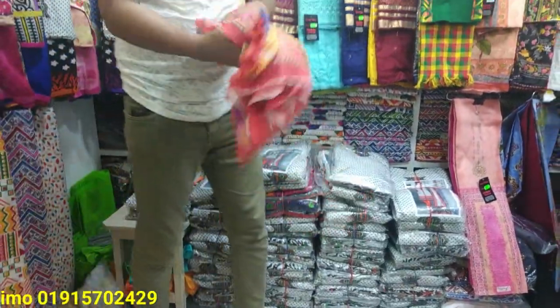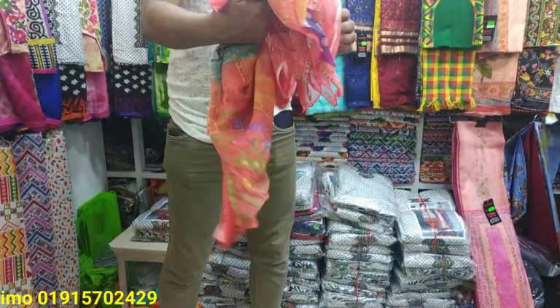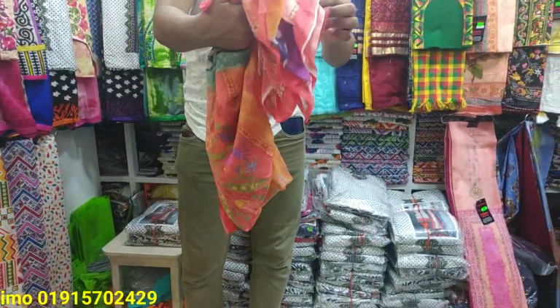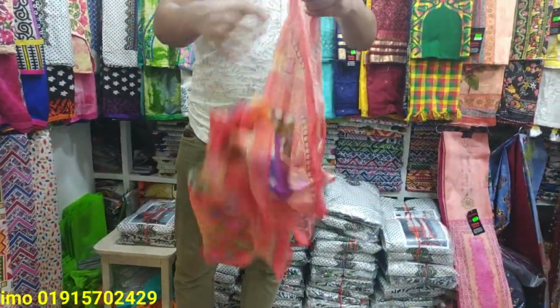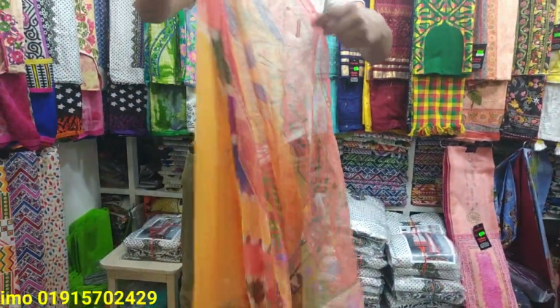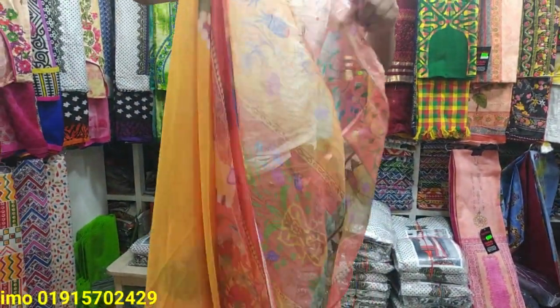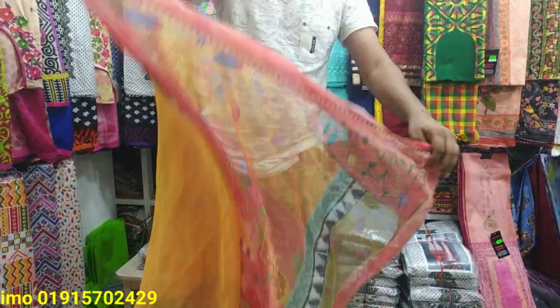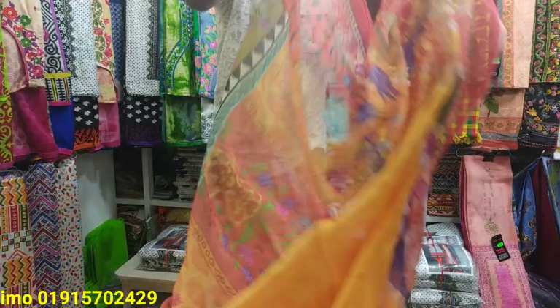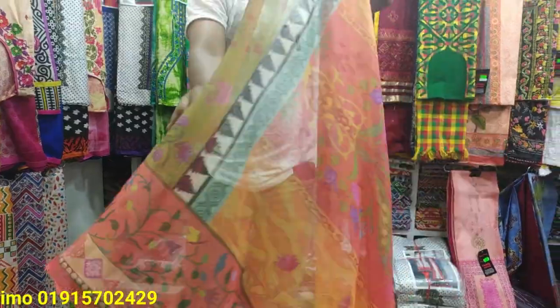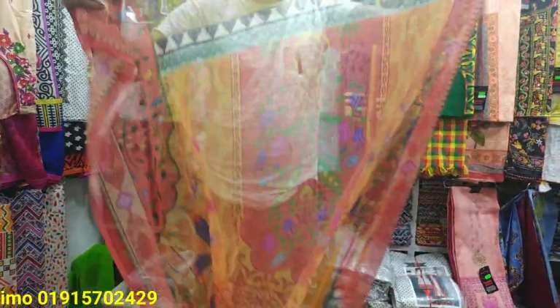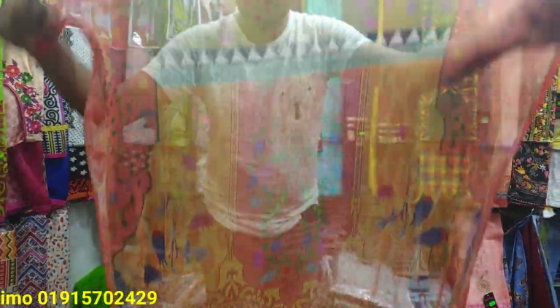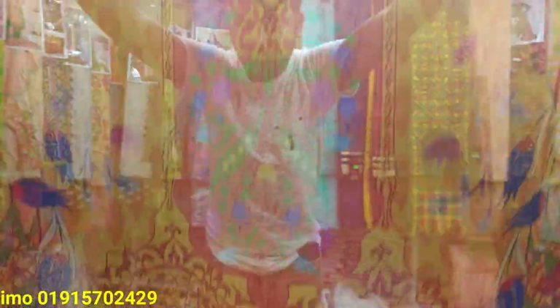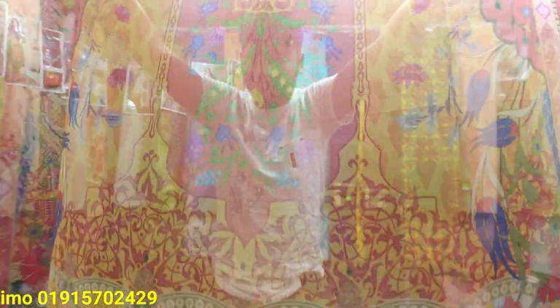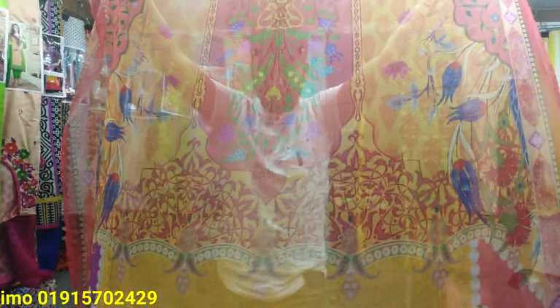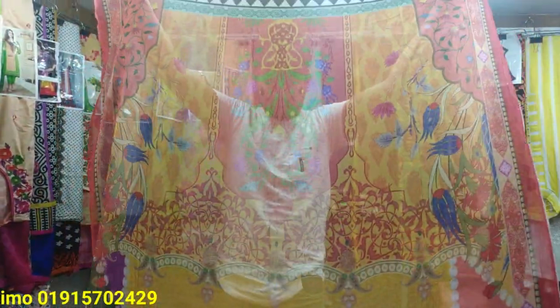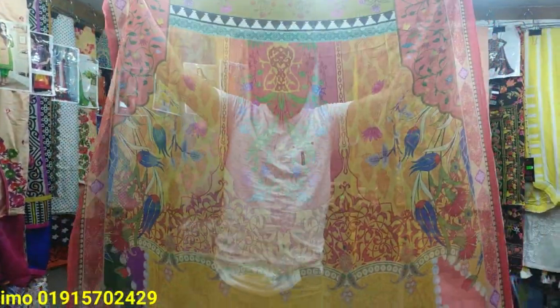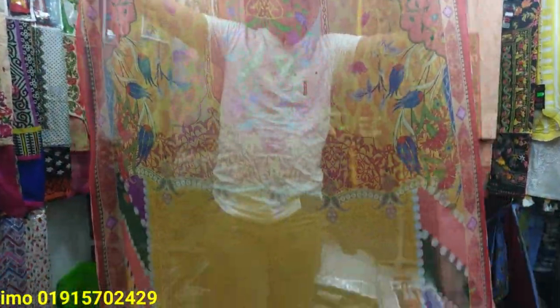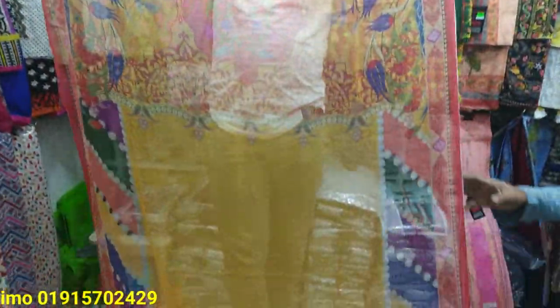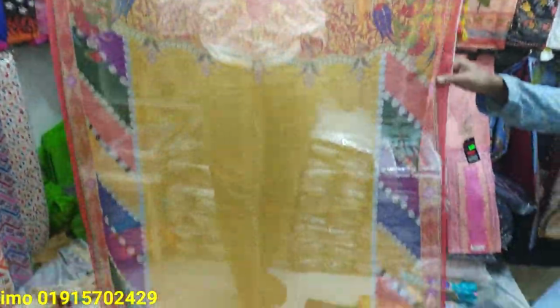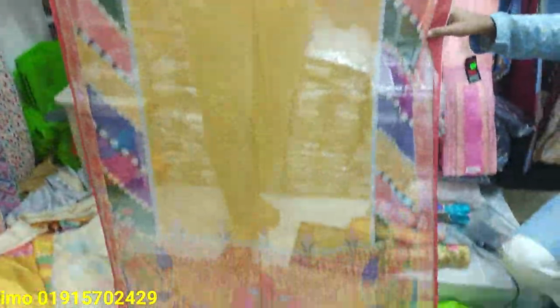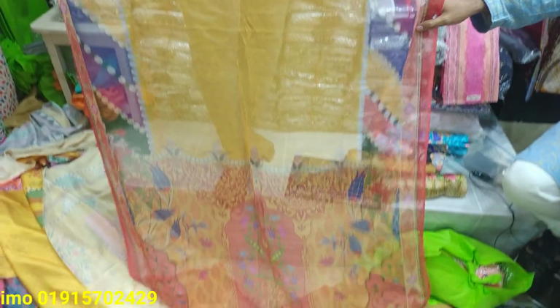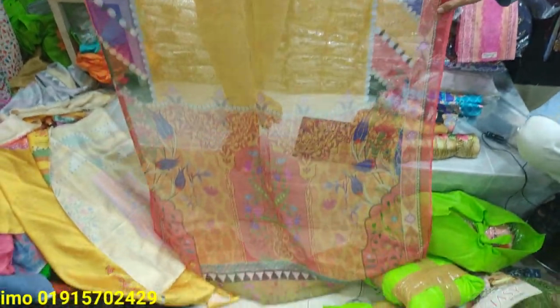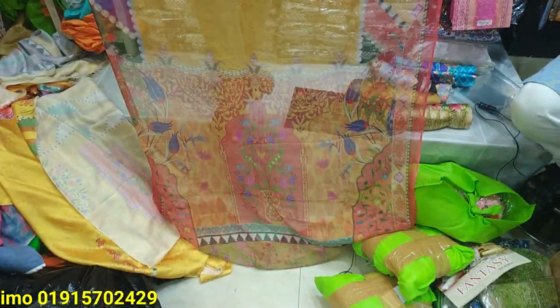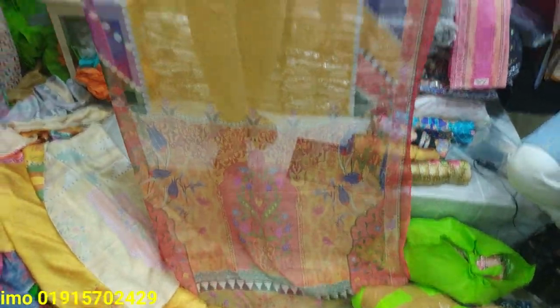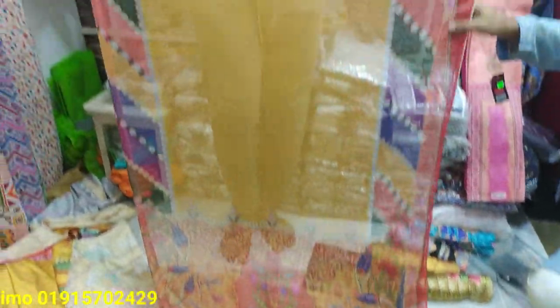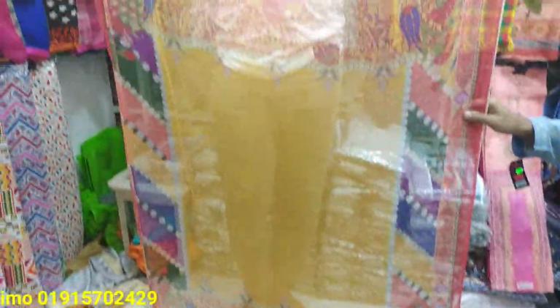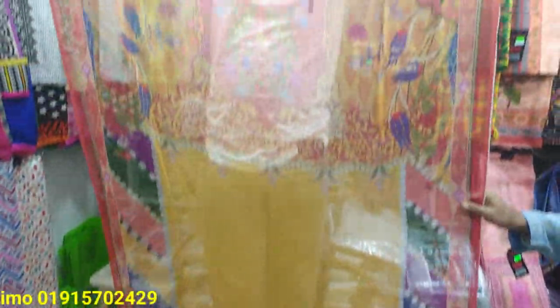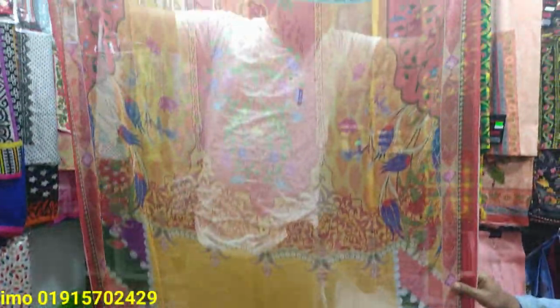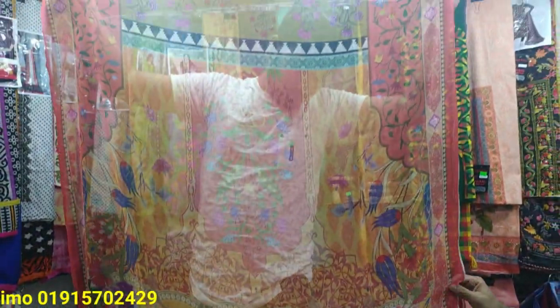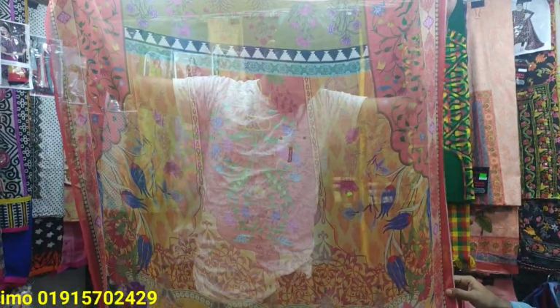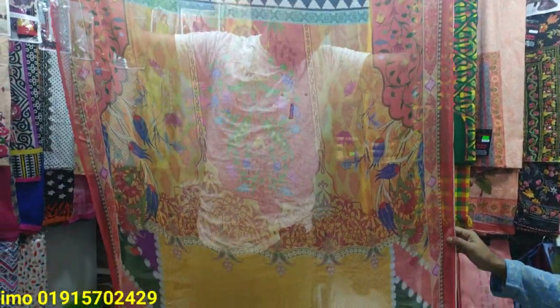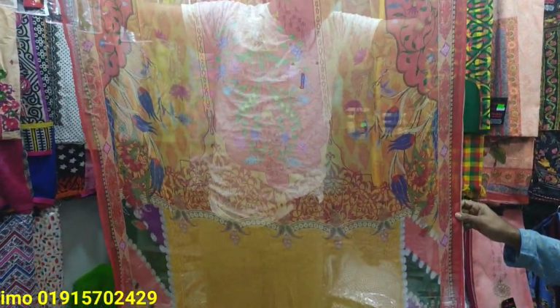It is a pretty good design. This is a very nice design — this is a digital print.